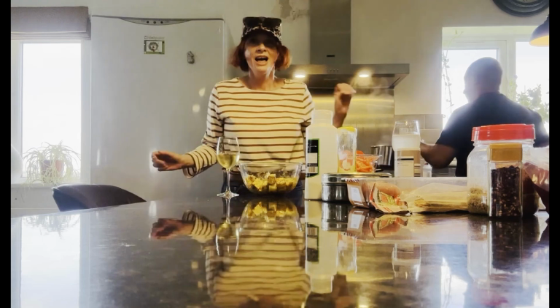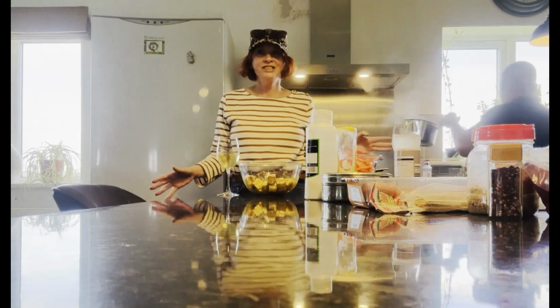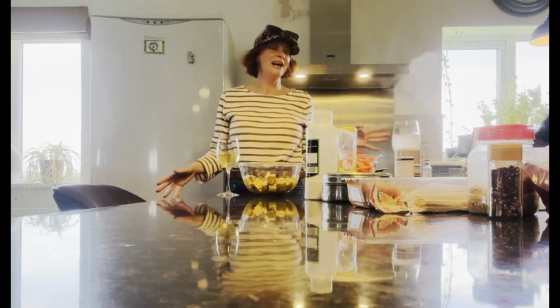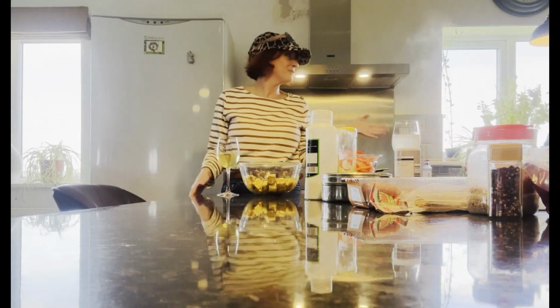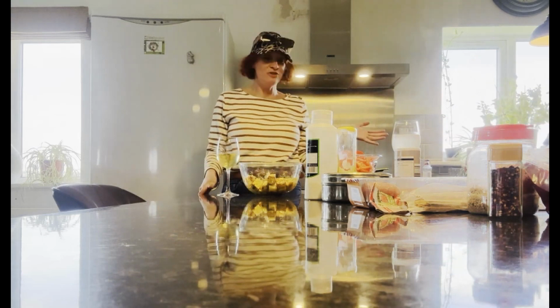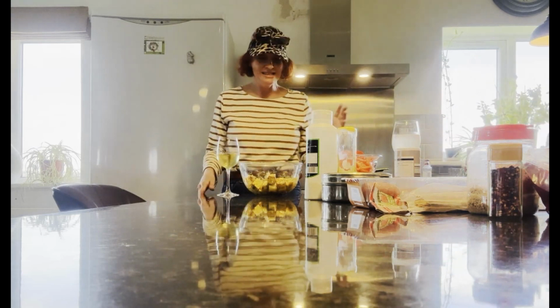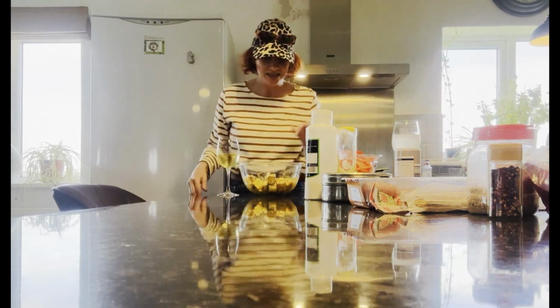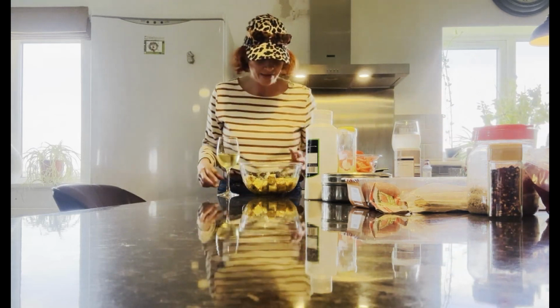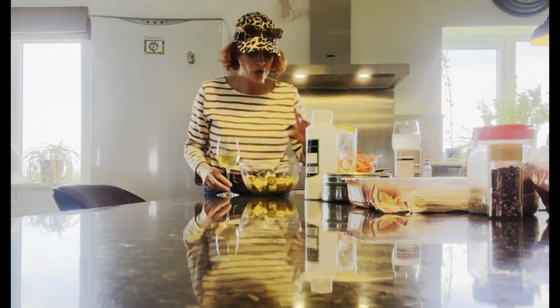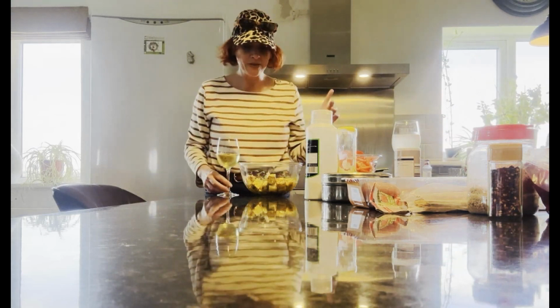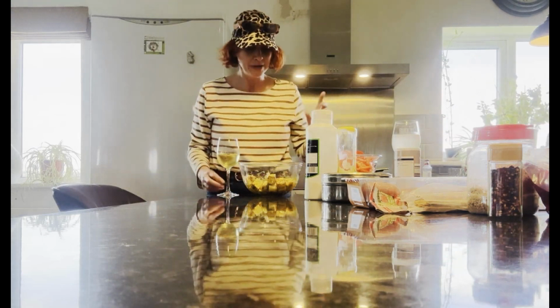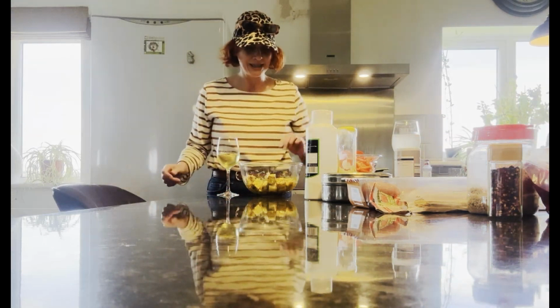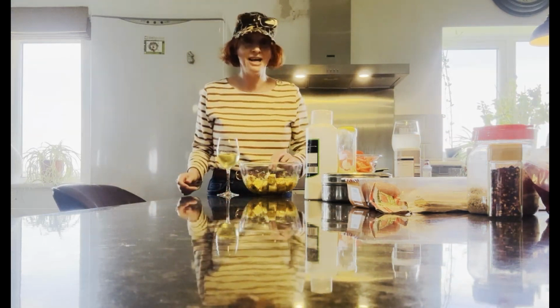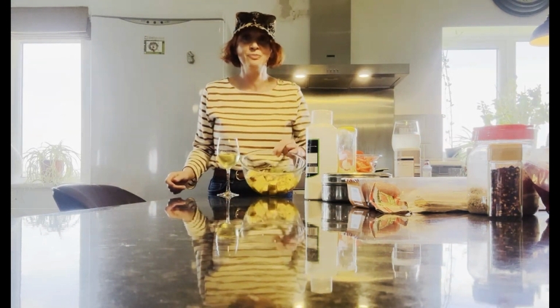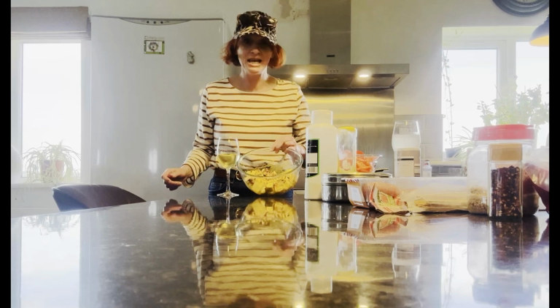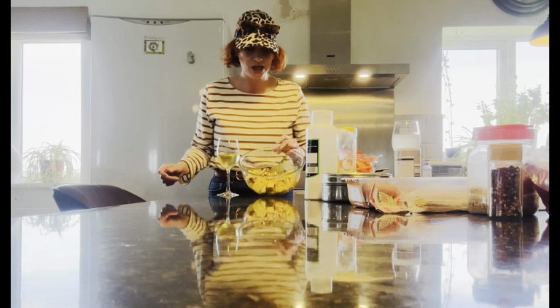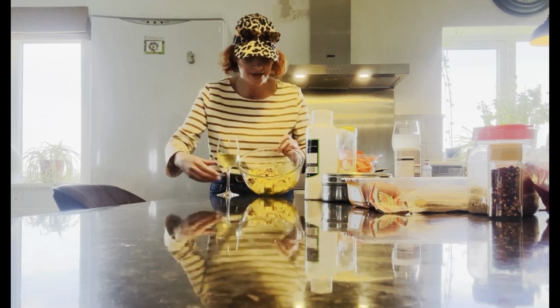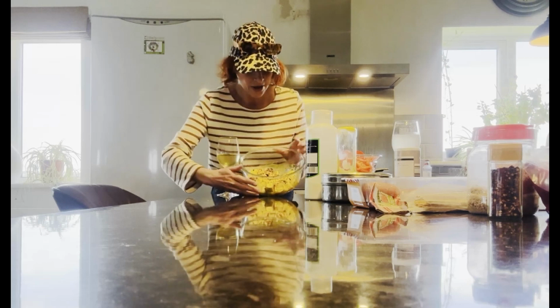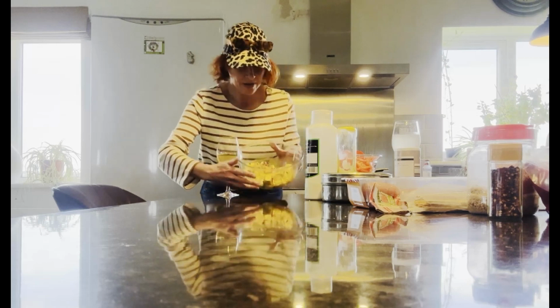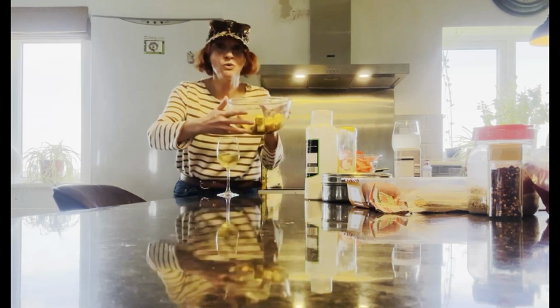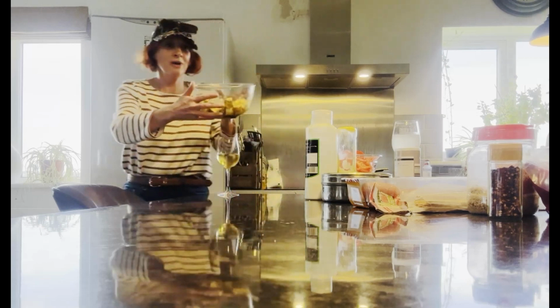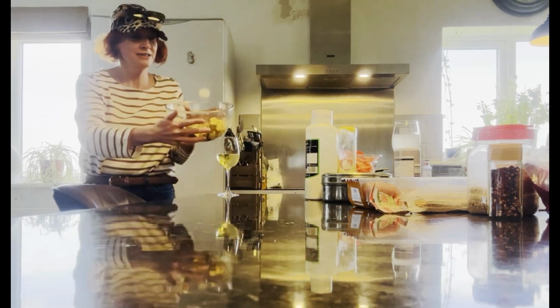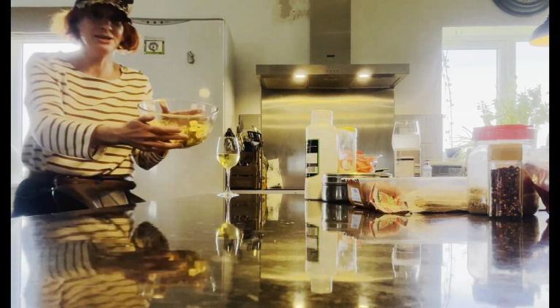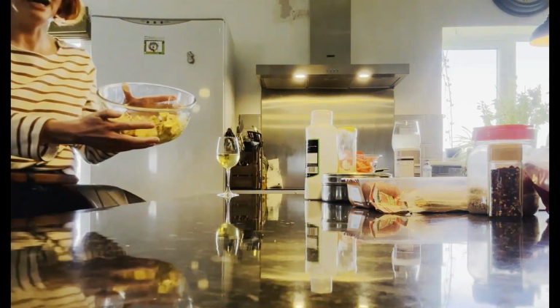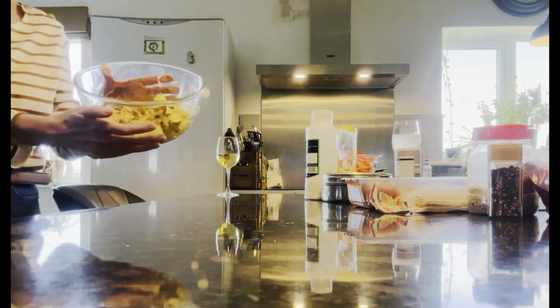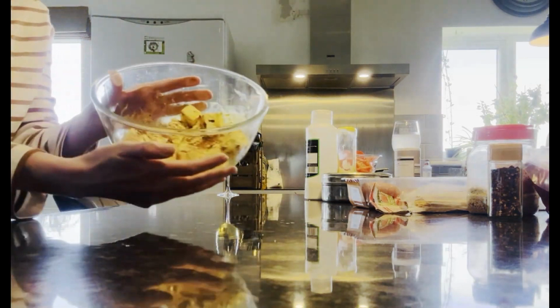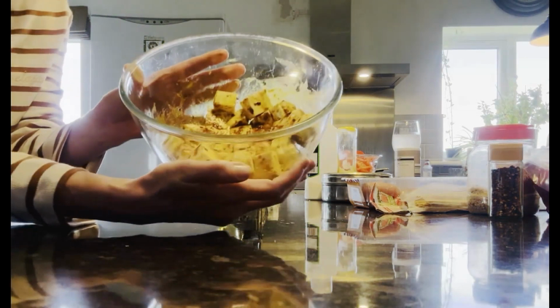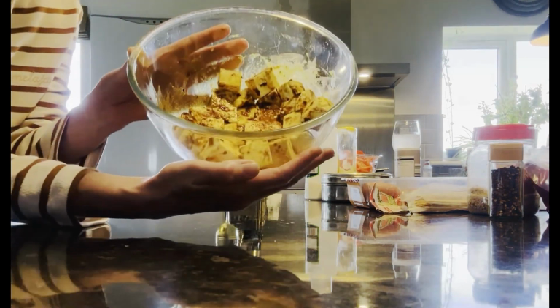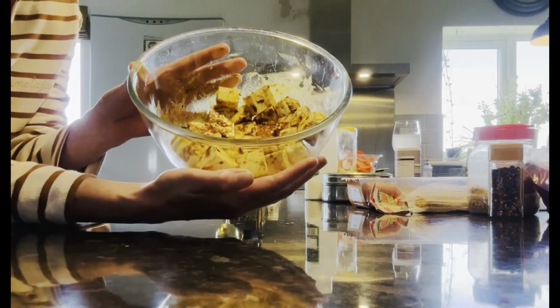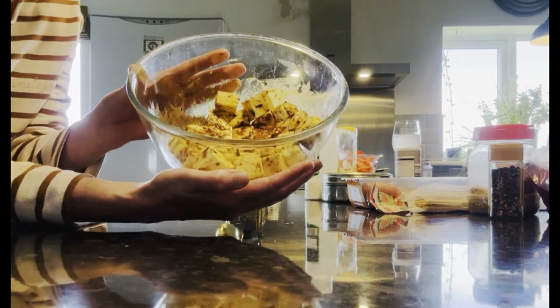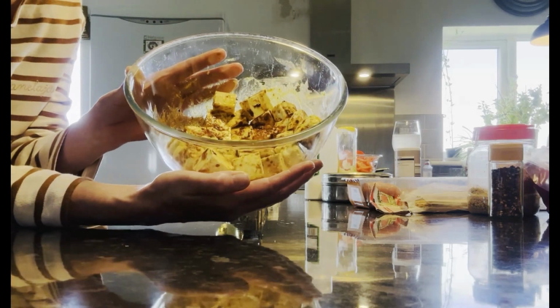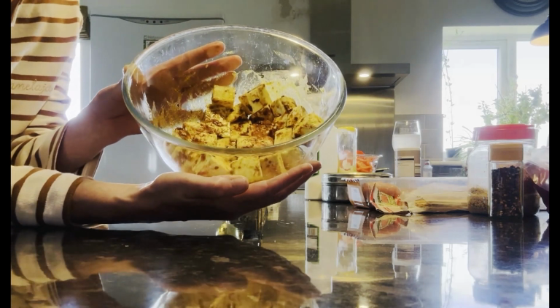Hi cheese fans, I'm the Queen of Cheese and today I've got something that has been requested — it's paneer cheese. So I'm going to have to walk all the way down here because today we're having paneer kebabs.